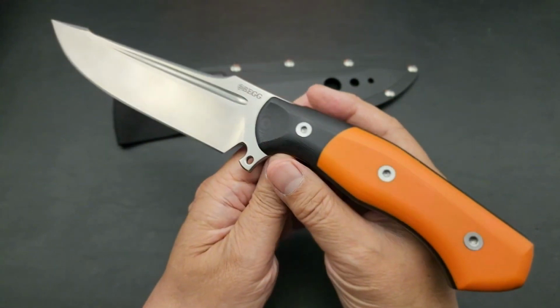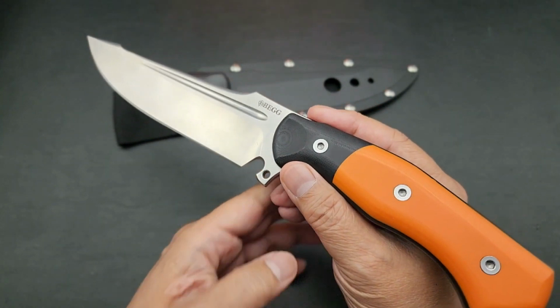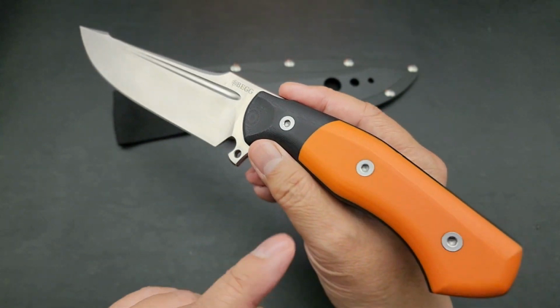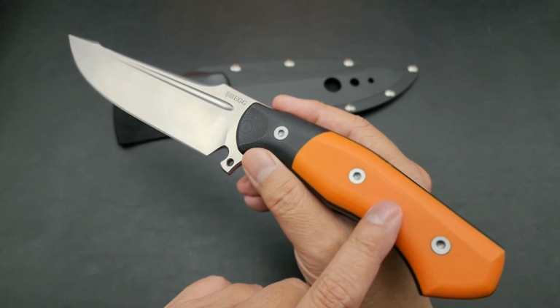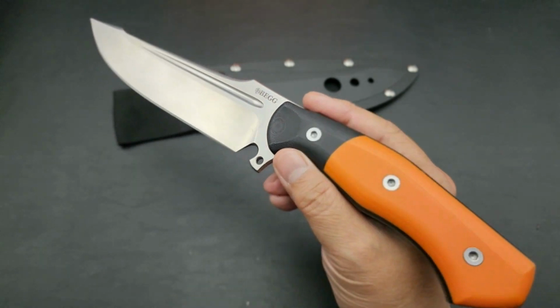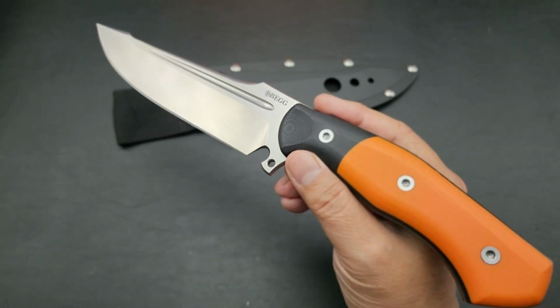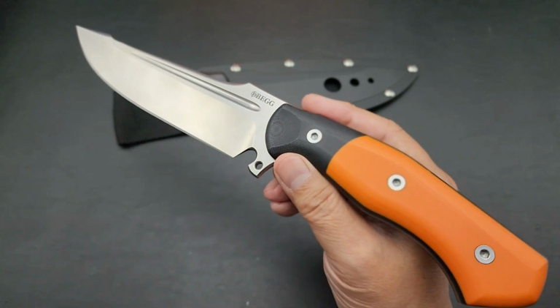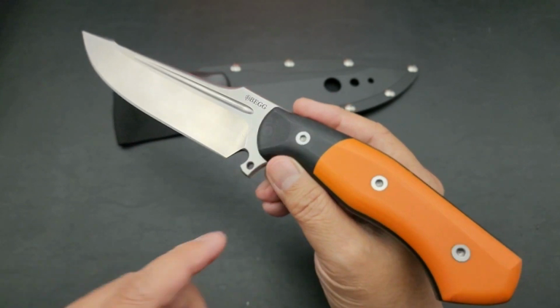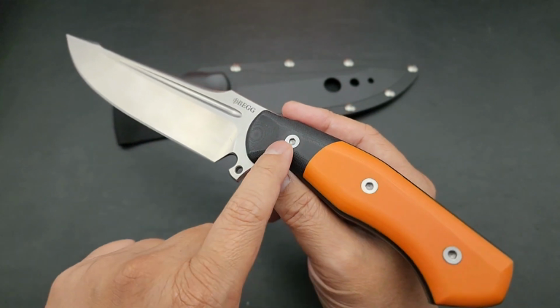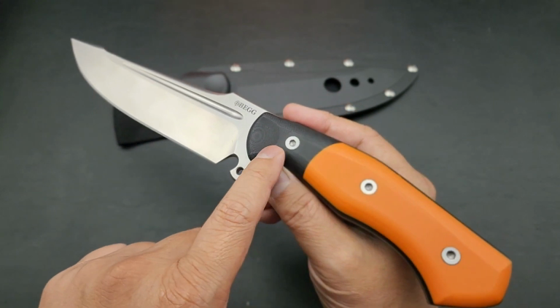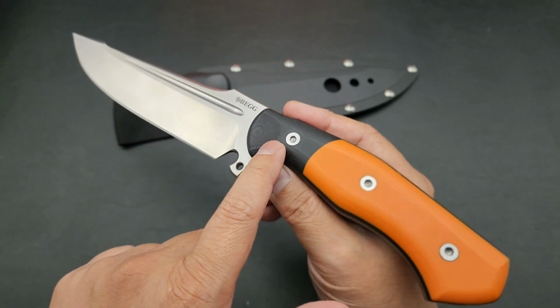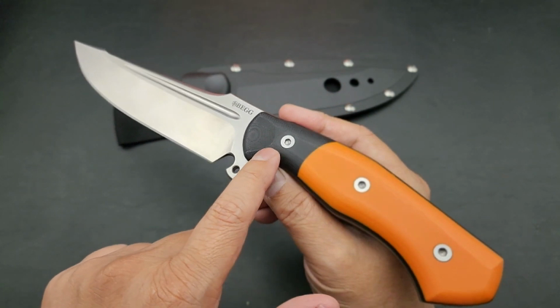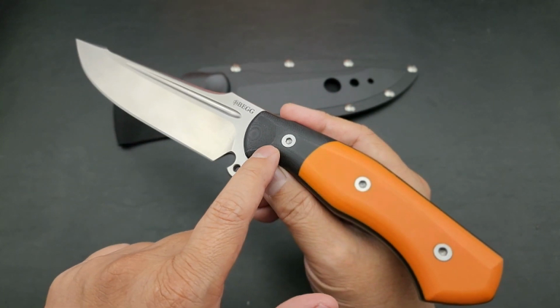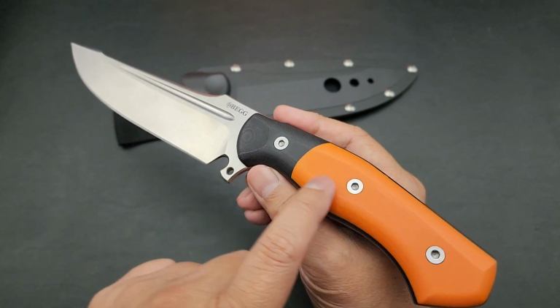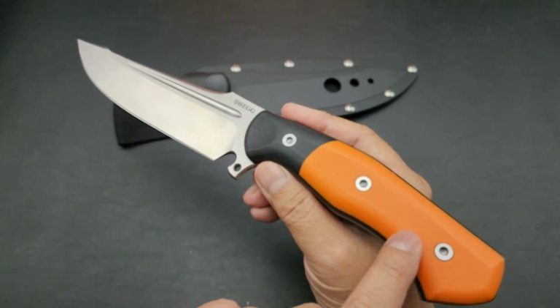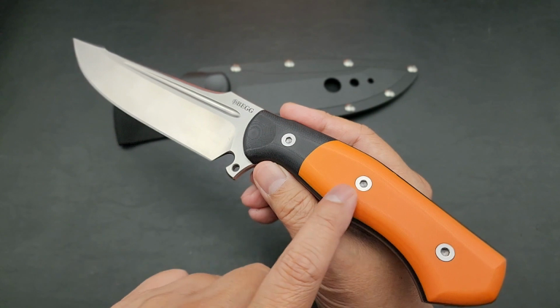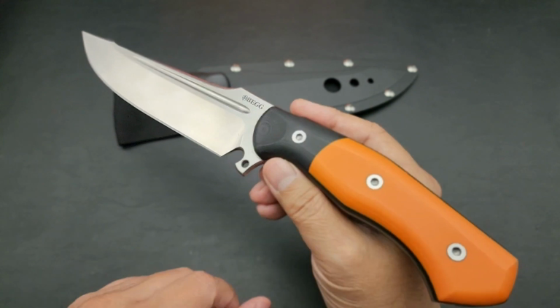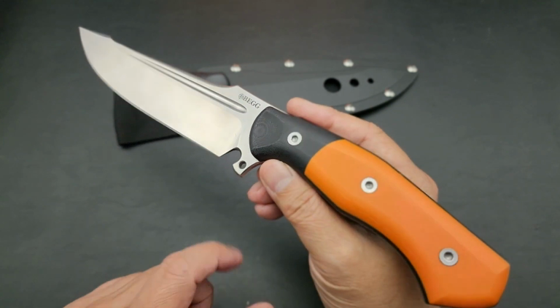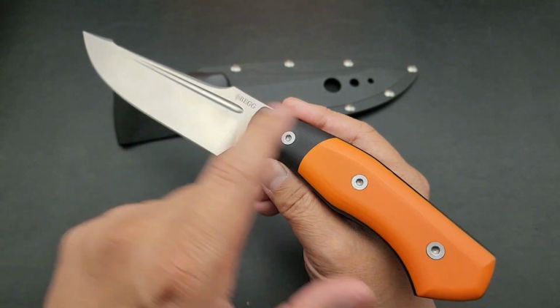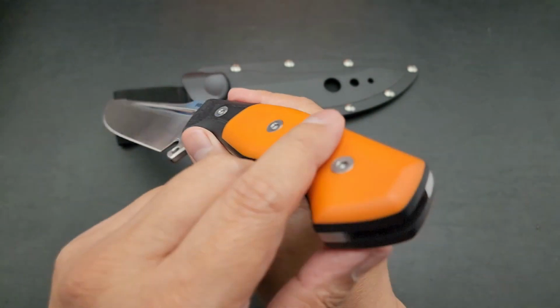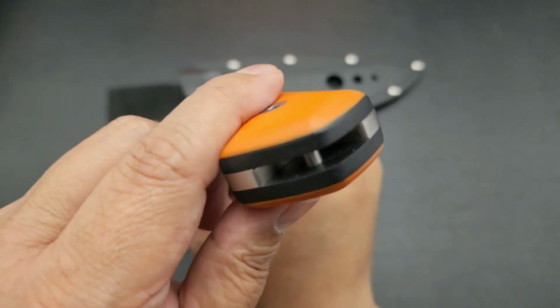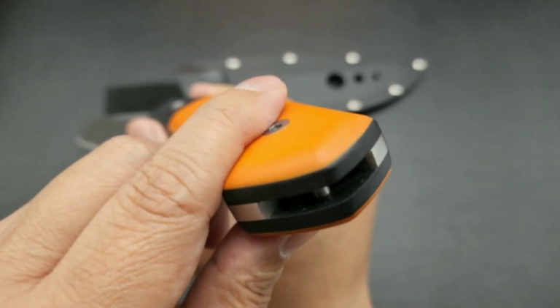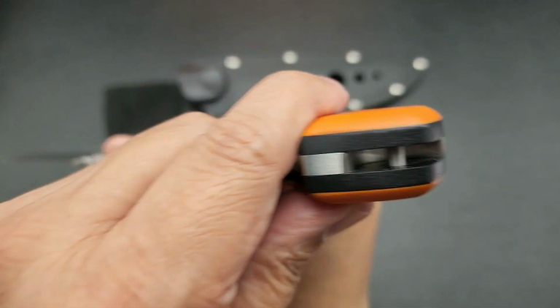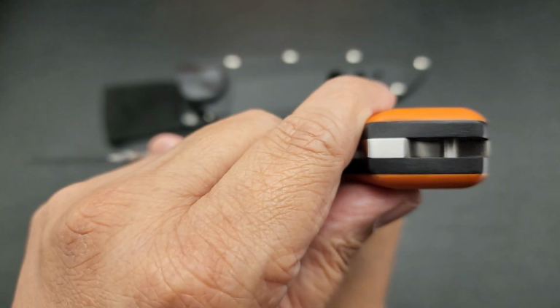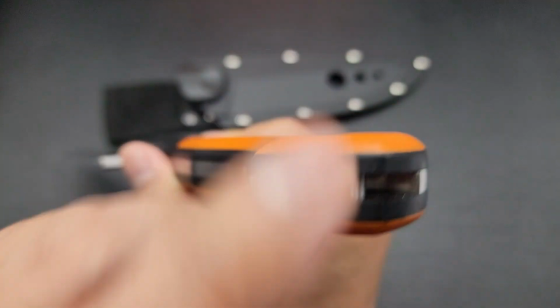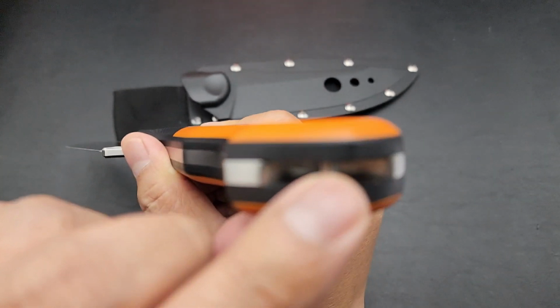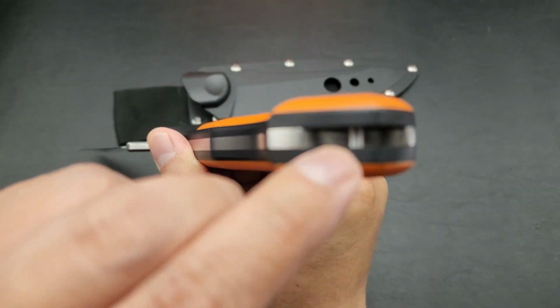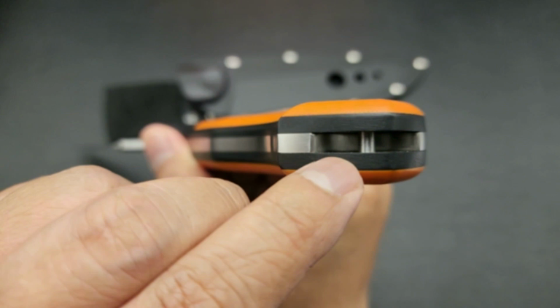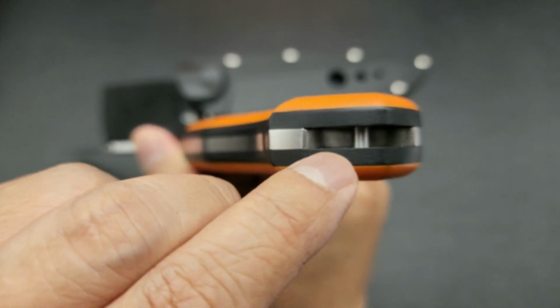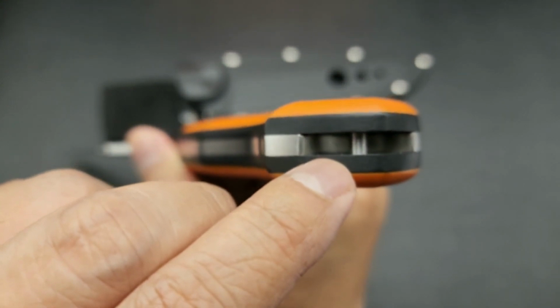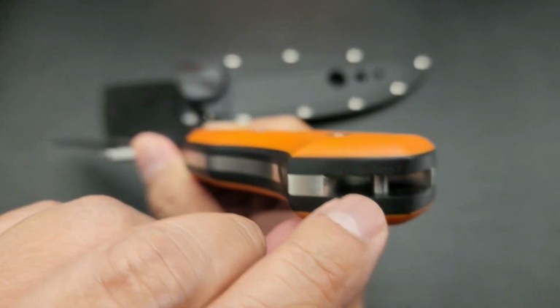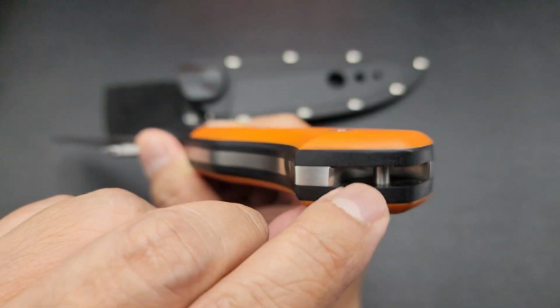Mark knows that I love orange, so he sent me this one to check out. This one has black and orange G10 scales. It's full tang, so it goes all the way through, and it's got a nice lanyard loop there.